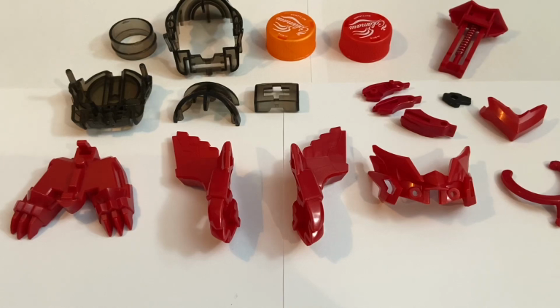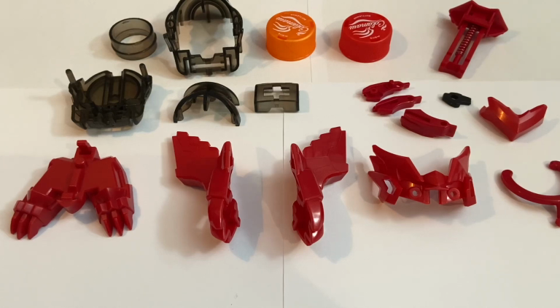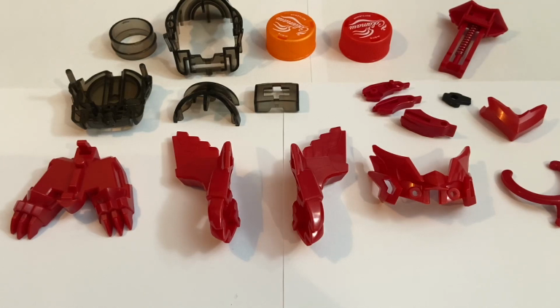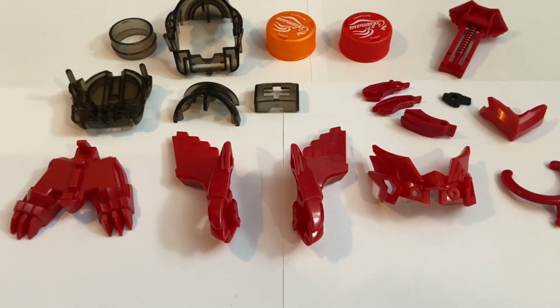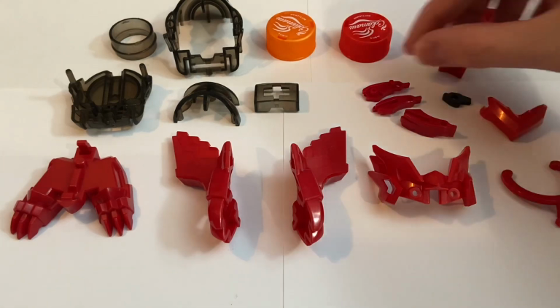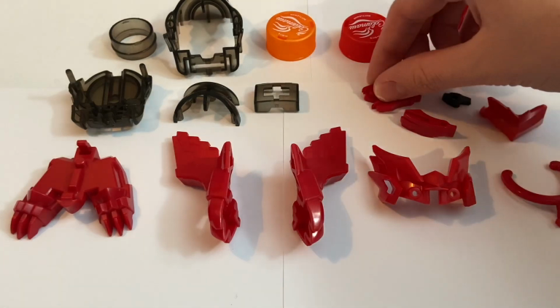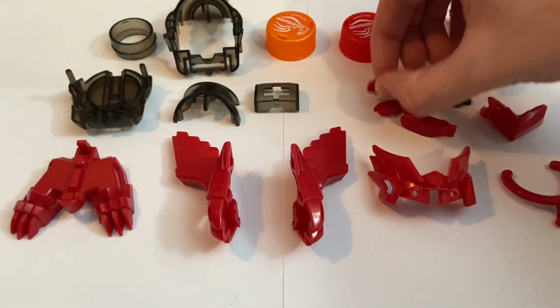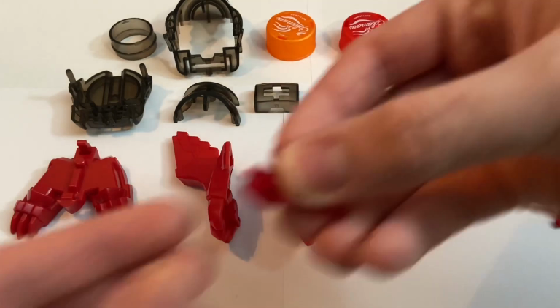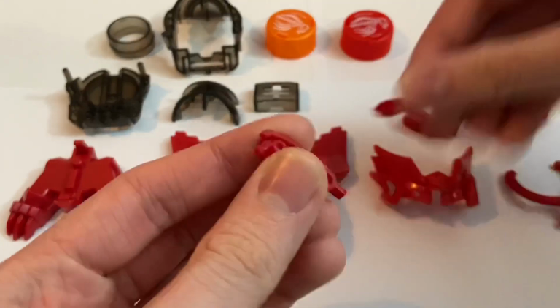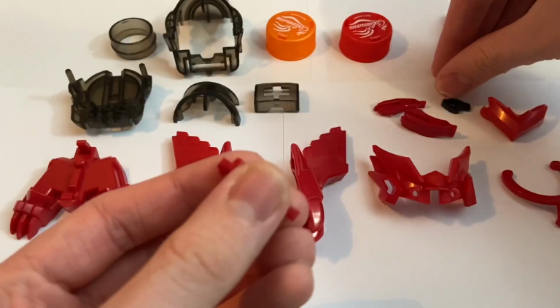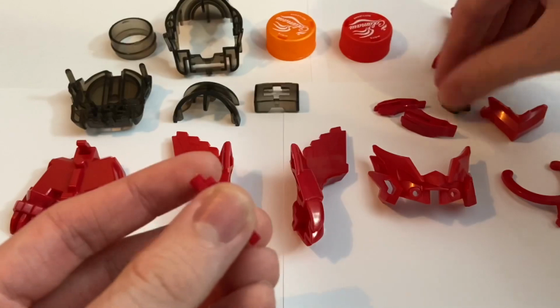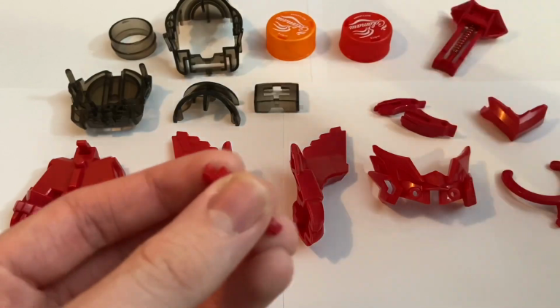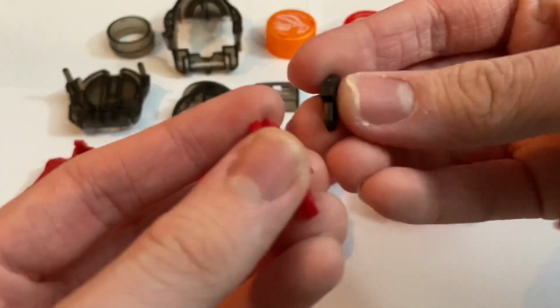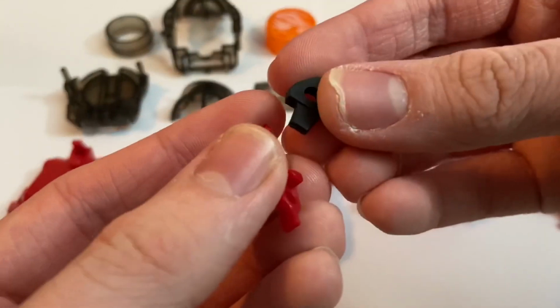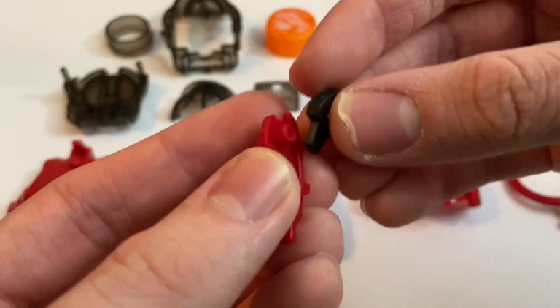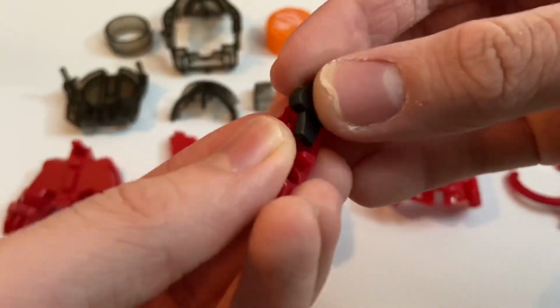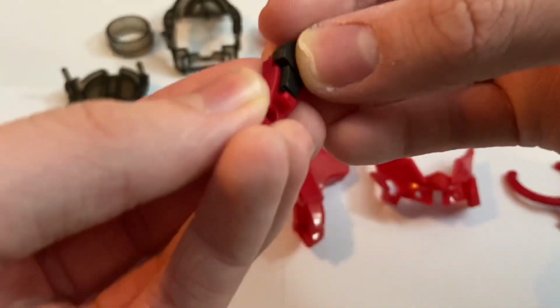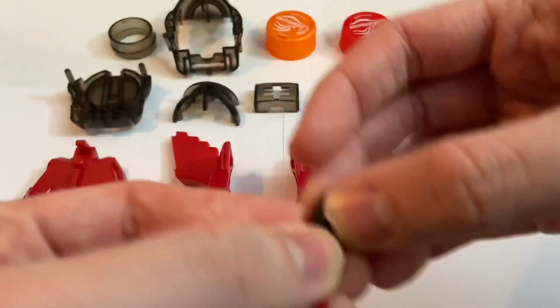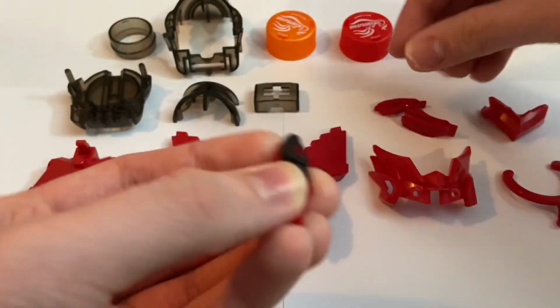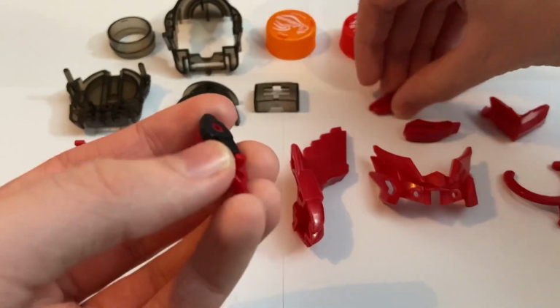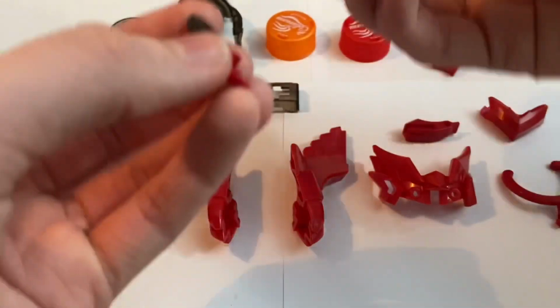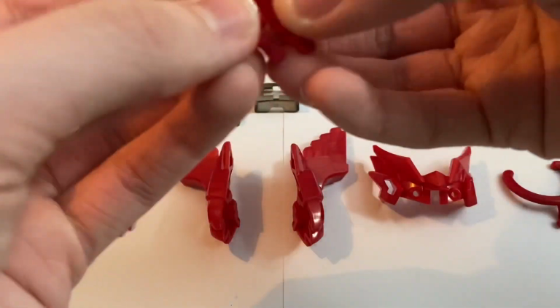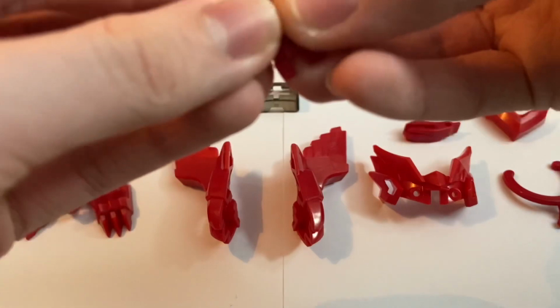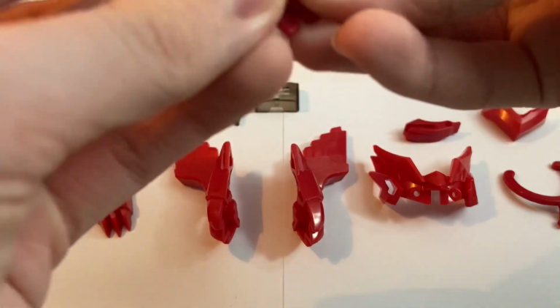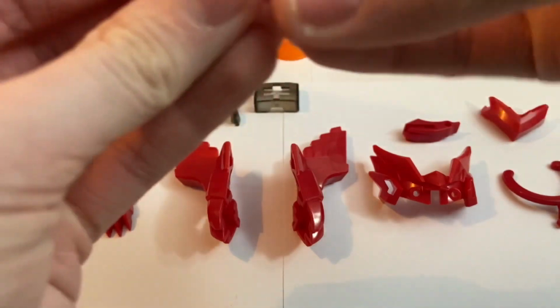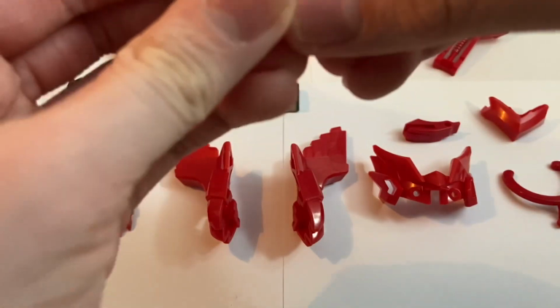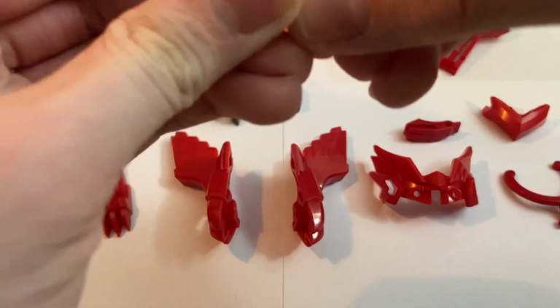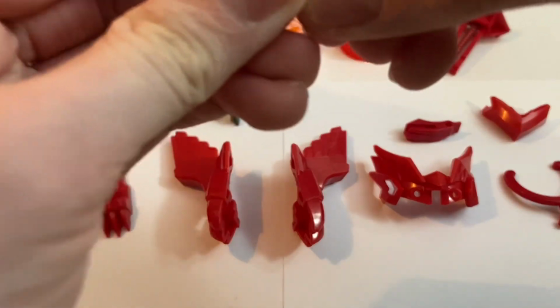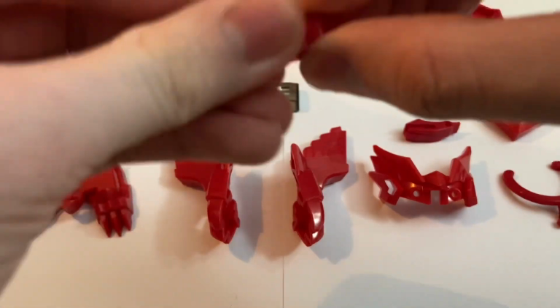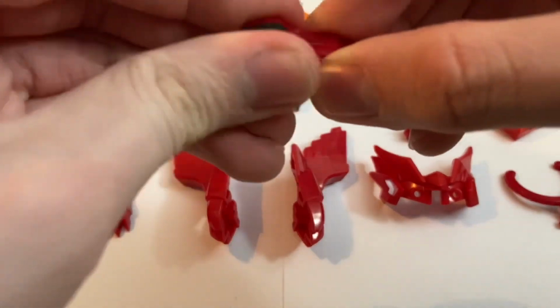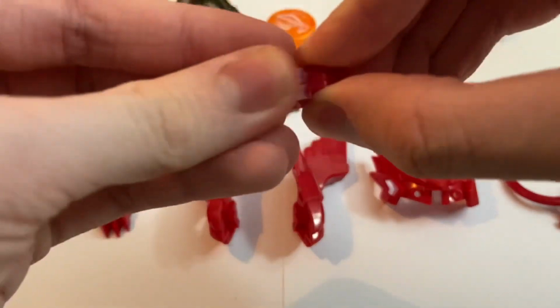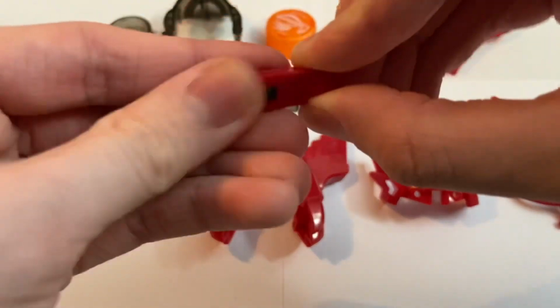I believe that the thing we're going to start with is actually the hold parts, because we do have this single hold part here which uses a drive strip. This just goes in like that, and then the next piece just like so. And bam, that was pretty easy.